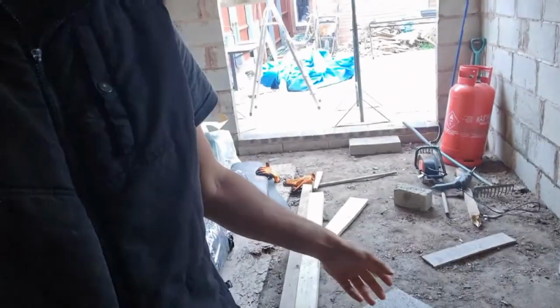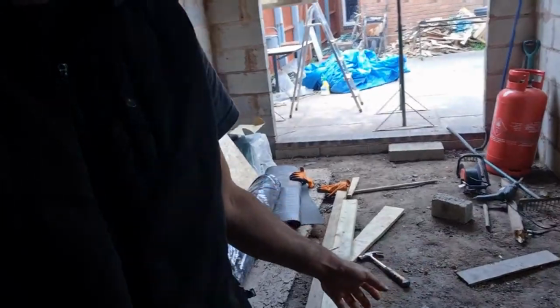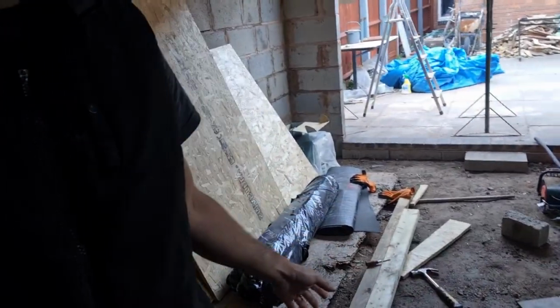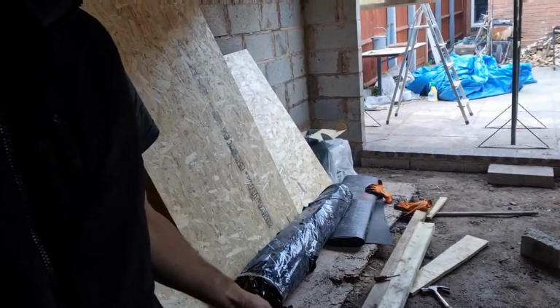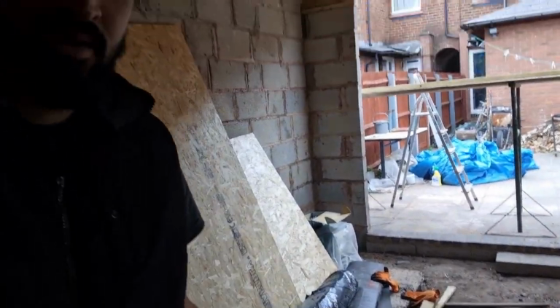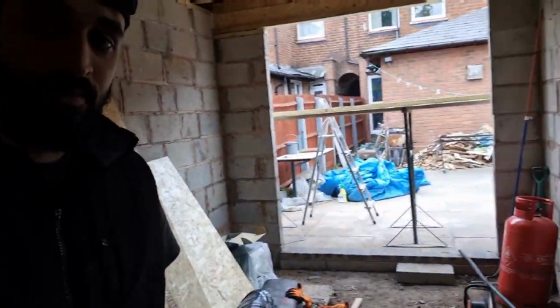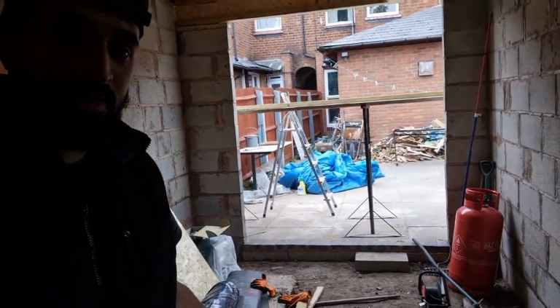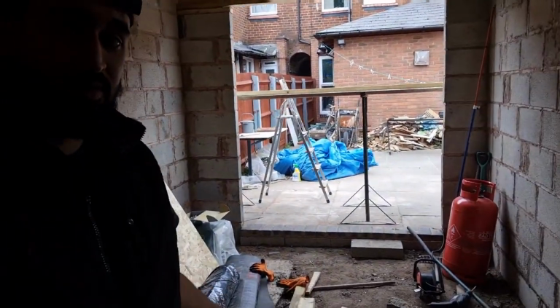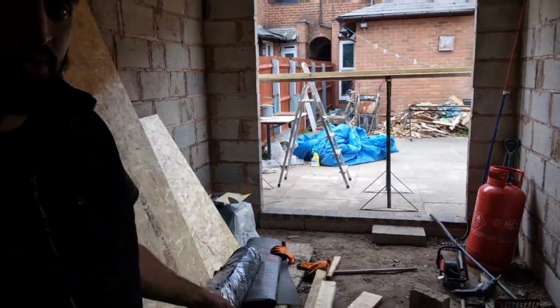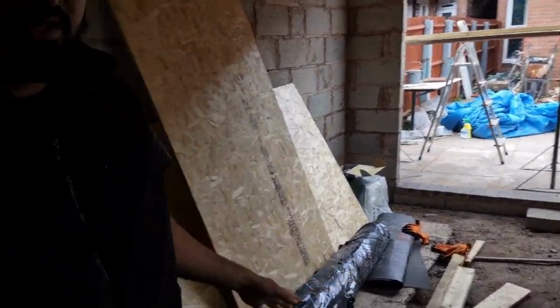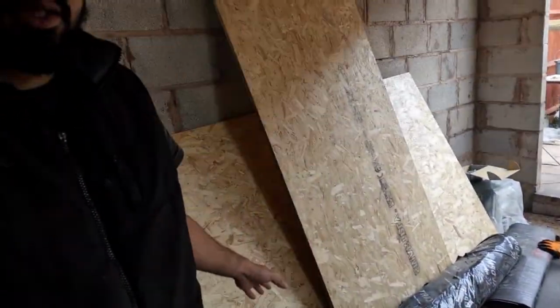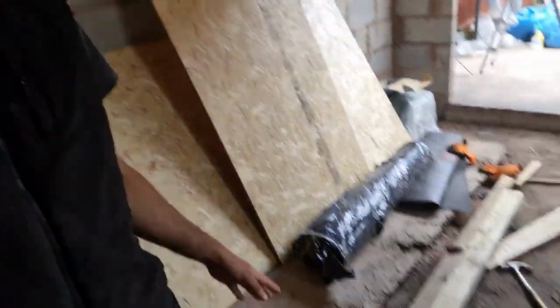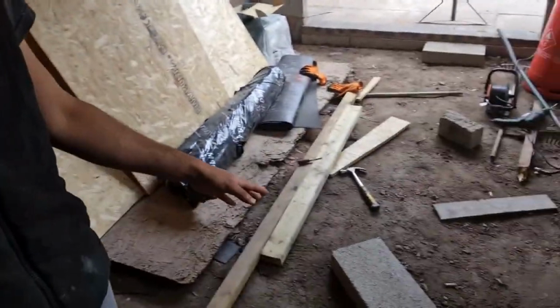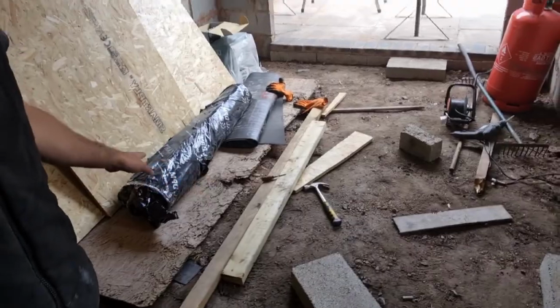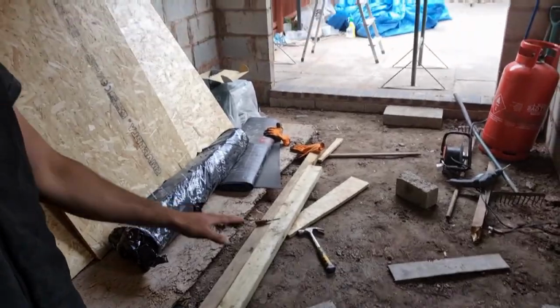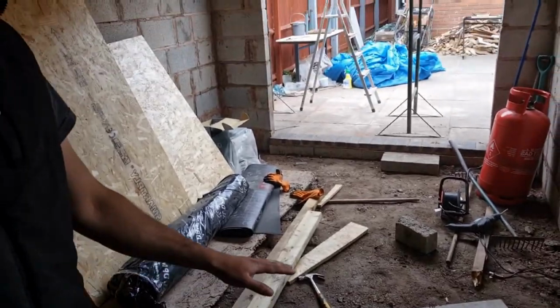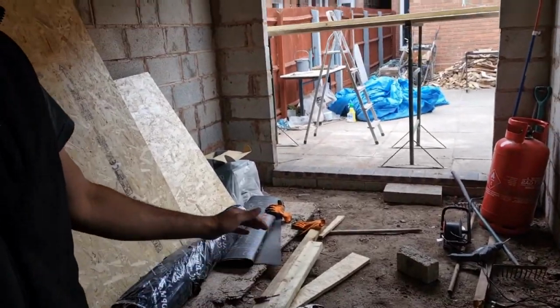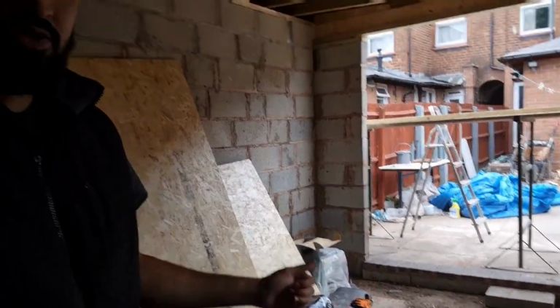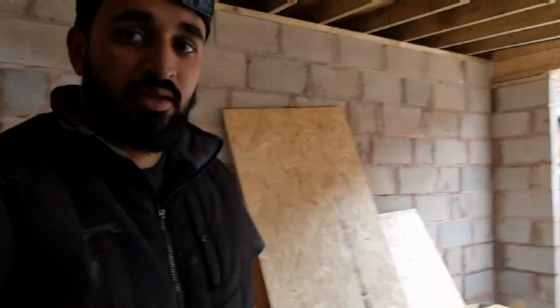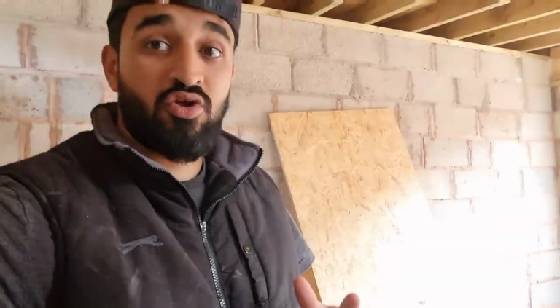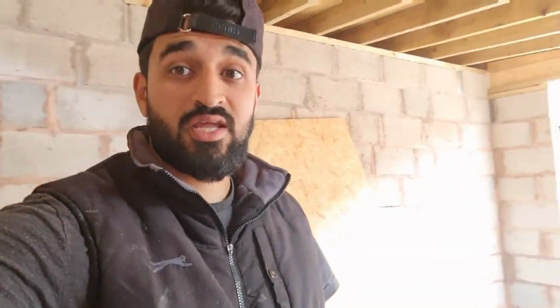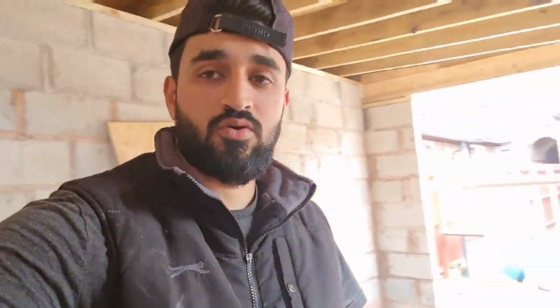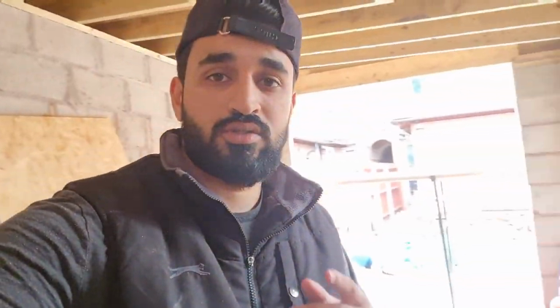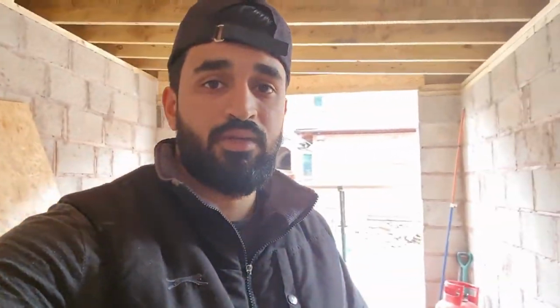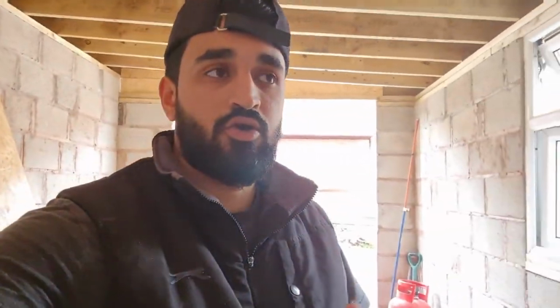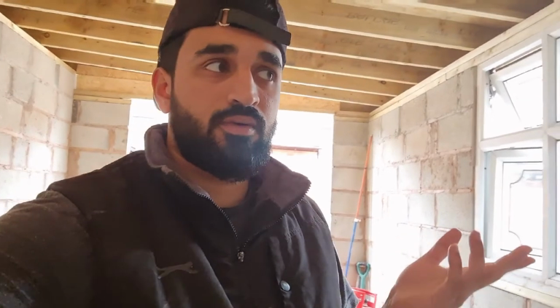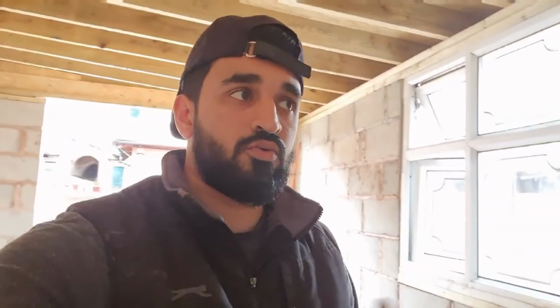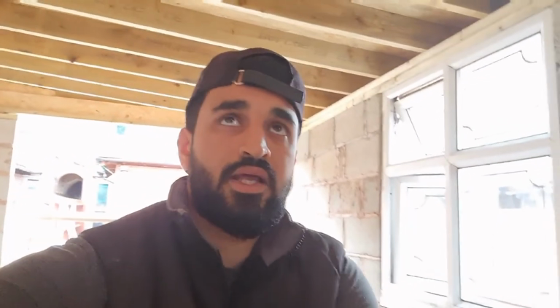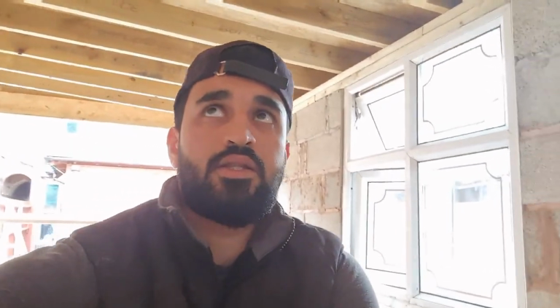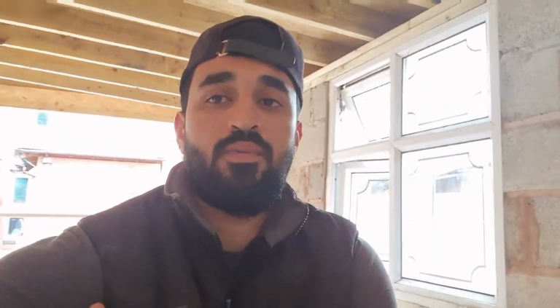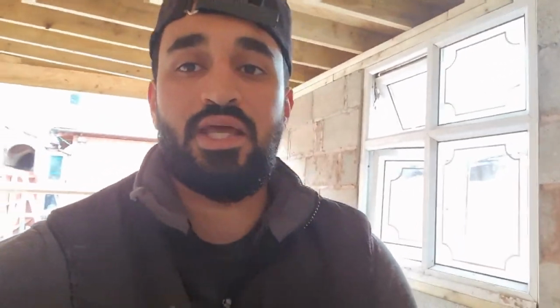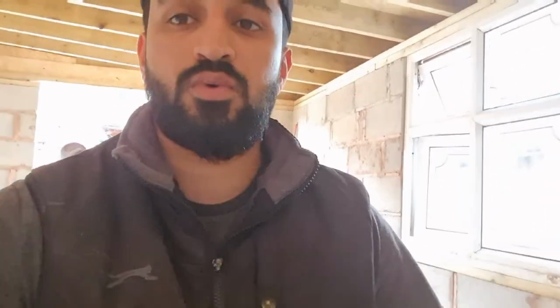It's a bit messy at the moment, but as soon as this gets cleared we'll try leveling the floor a little bit. The stuff's coming on Thursday, and then we'll be putting that in as well.